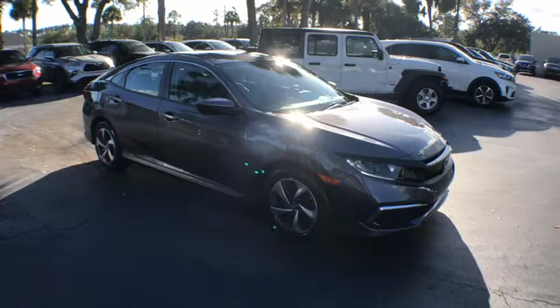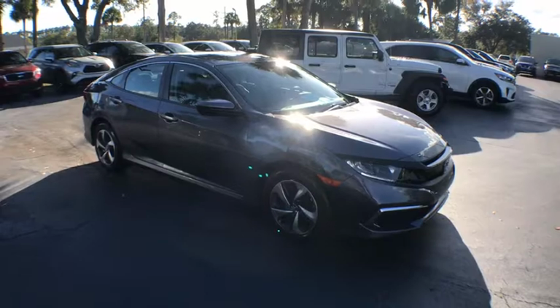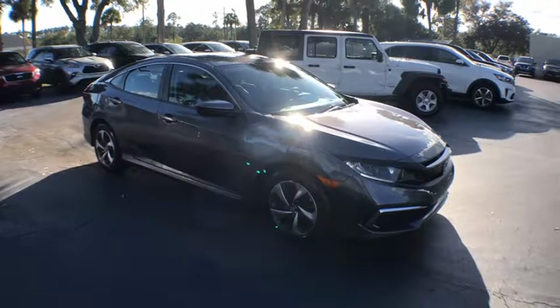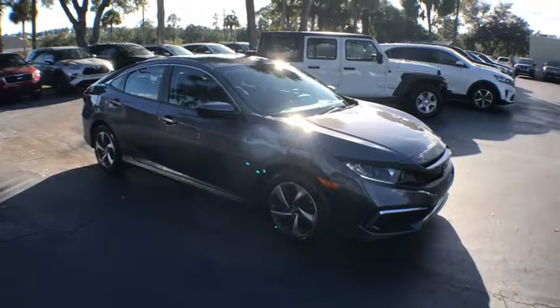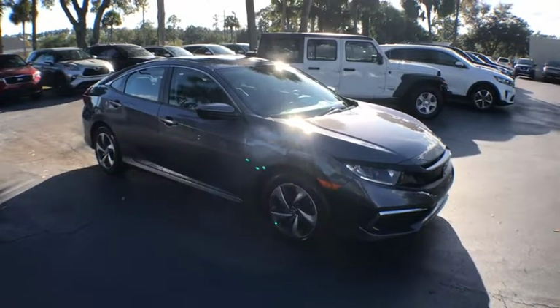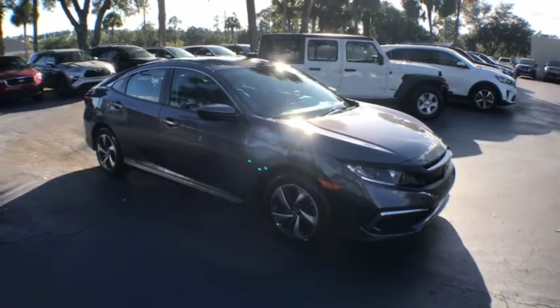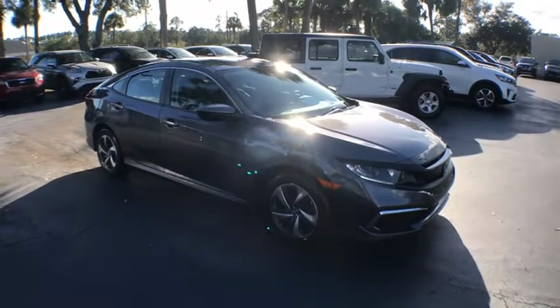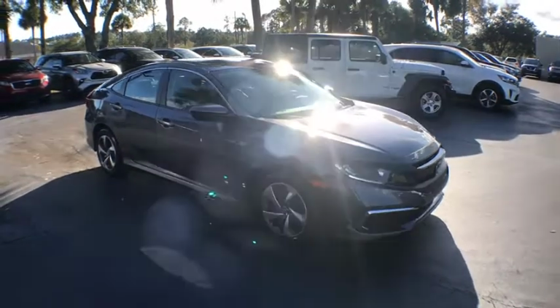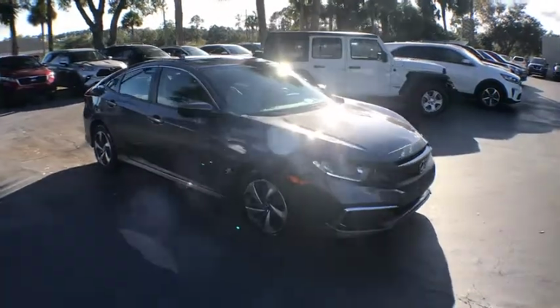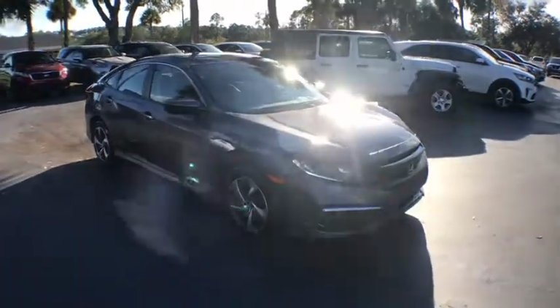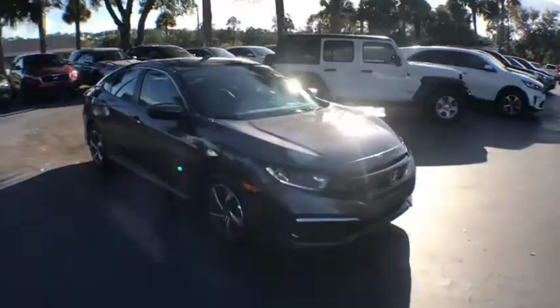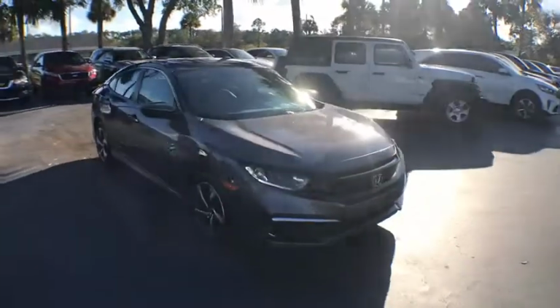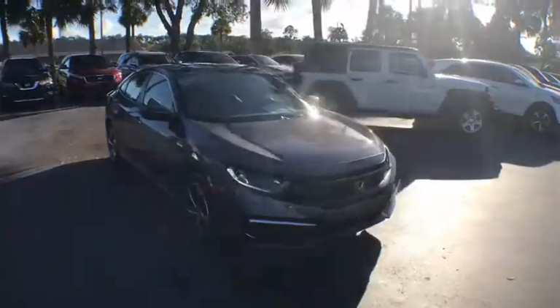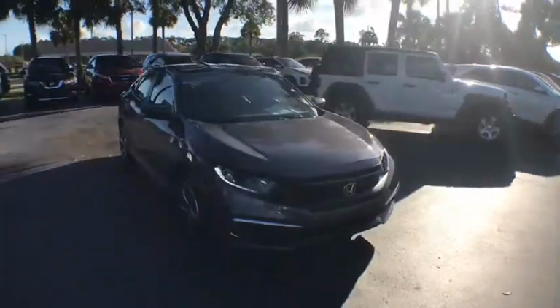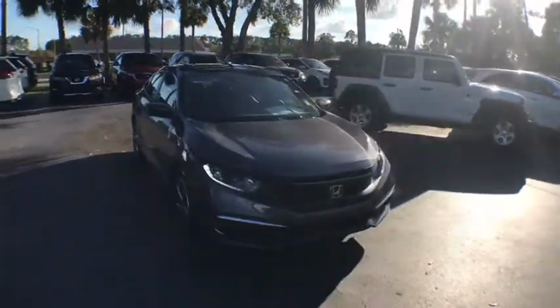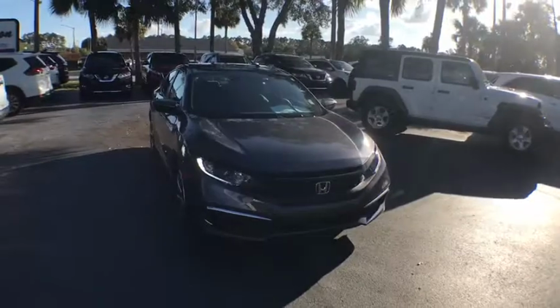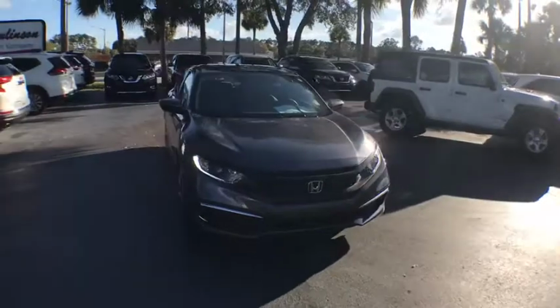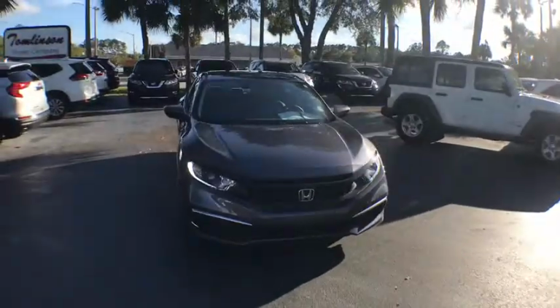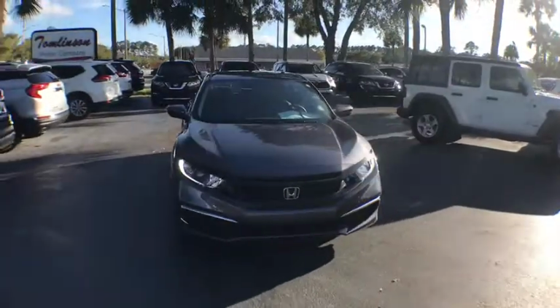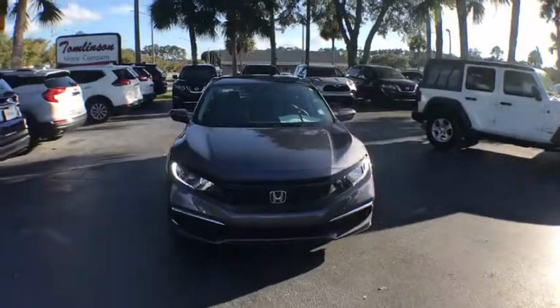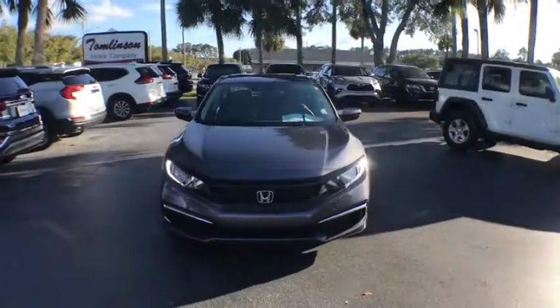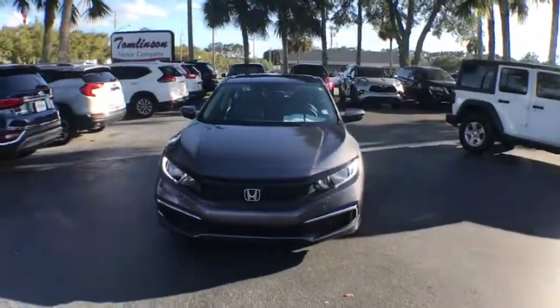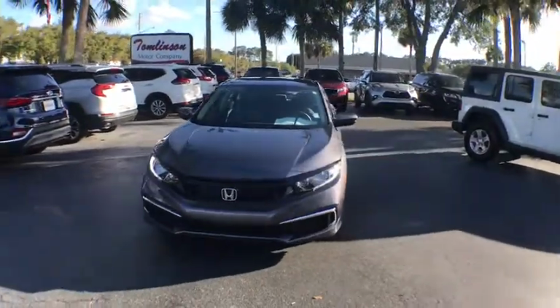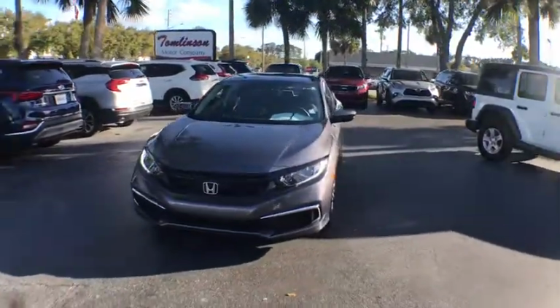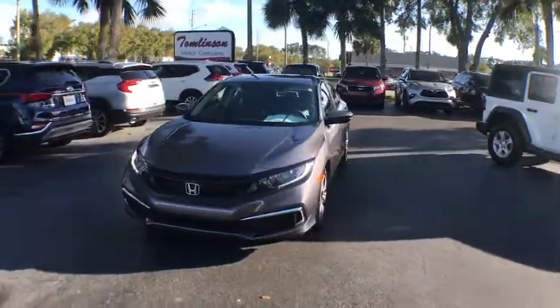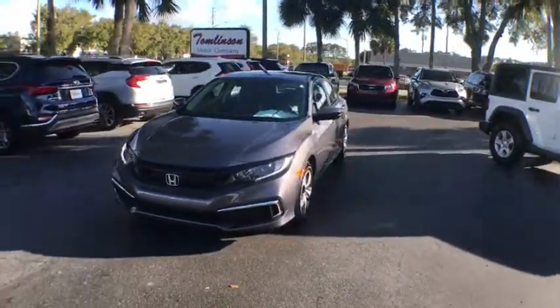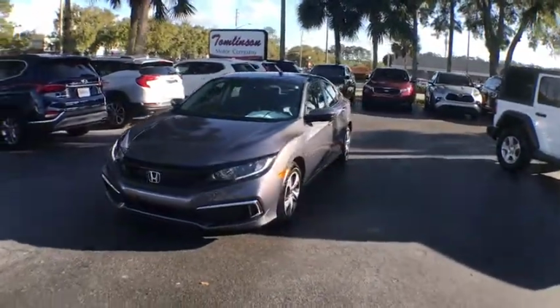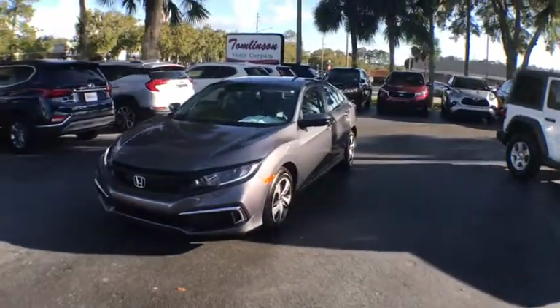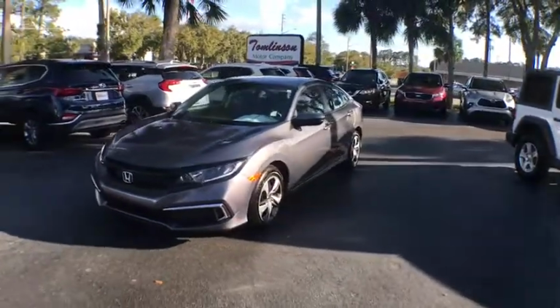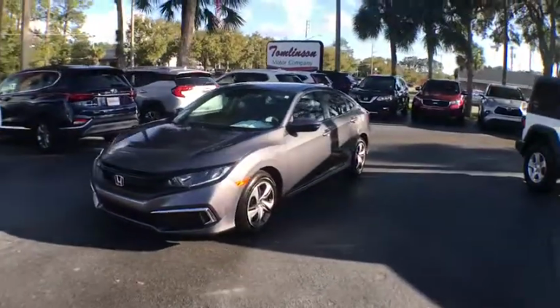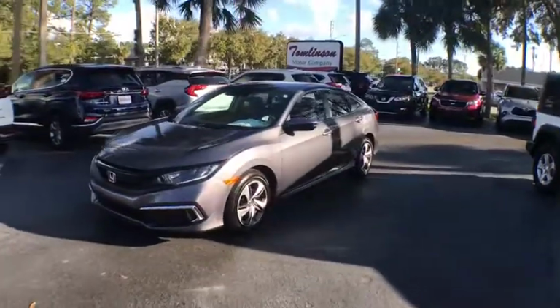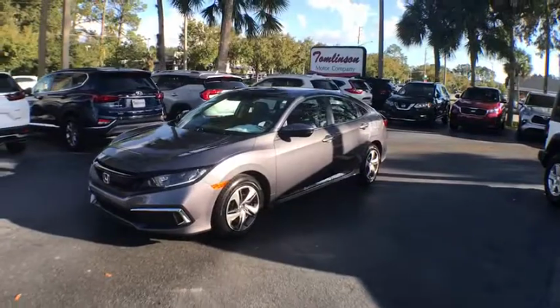Stop by and take a look at the 2020 Honda Civic — practical, with awesome gas mileage and incredibly reliable. This vehicle has less than 2,000 miles.